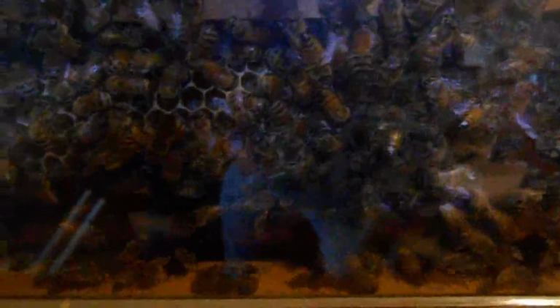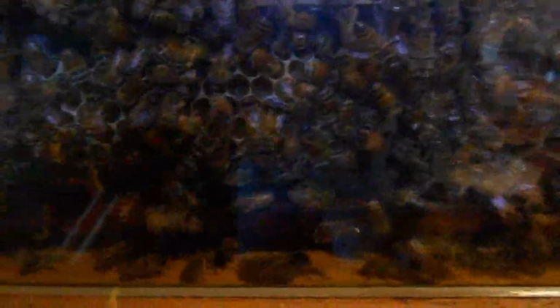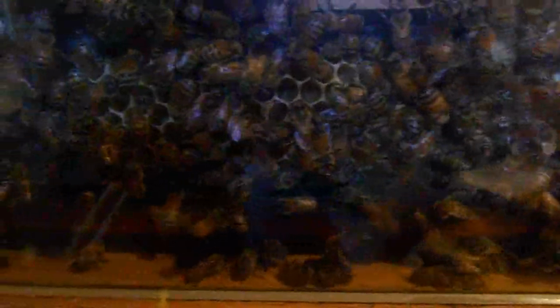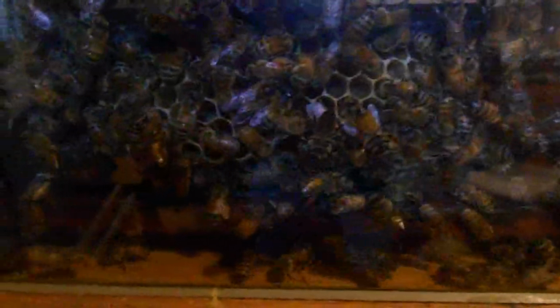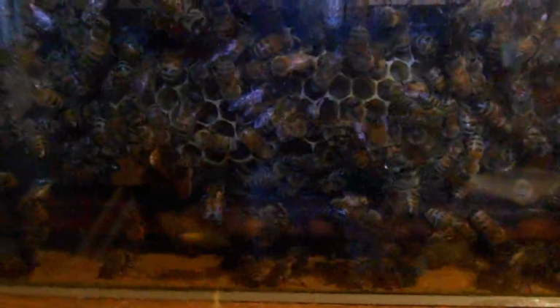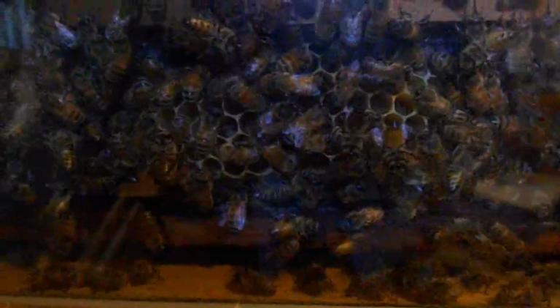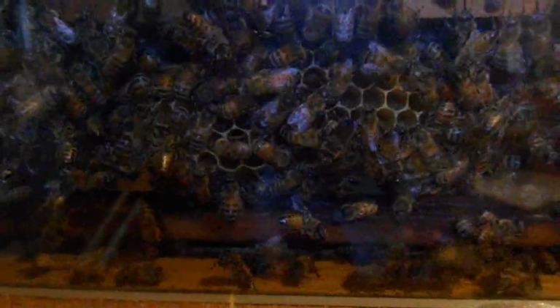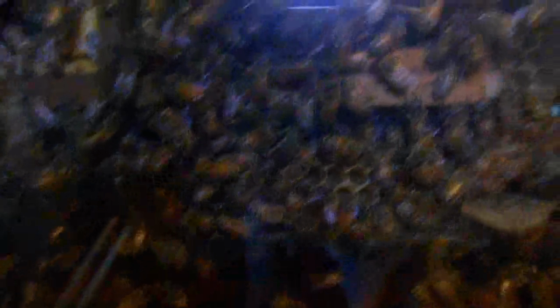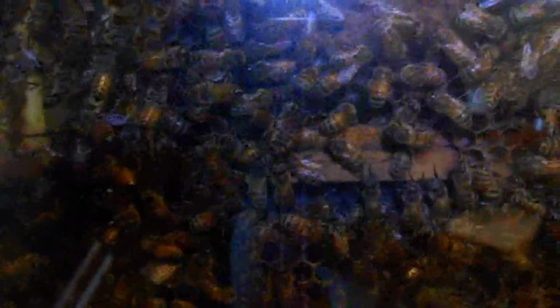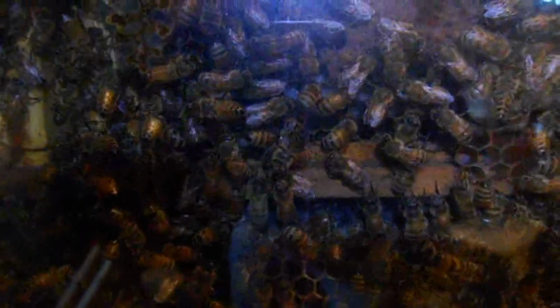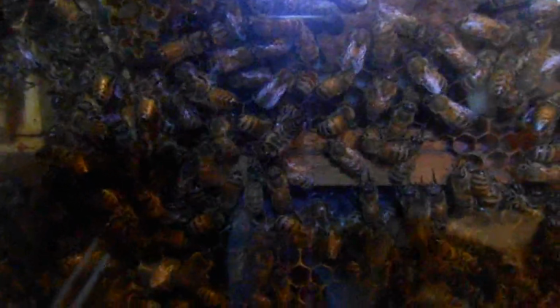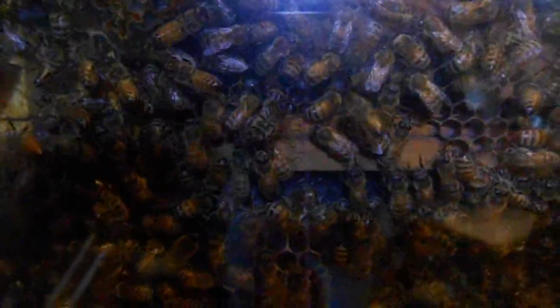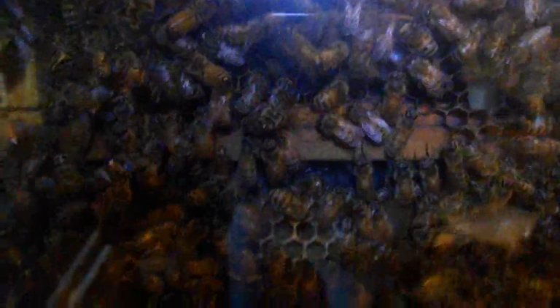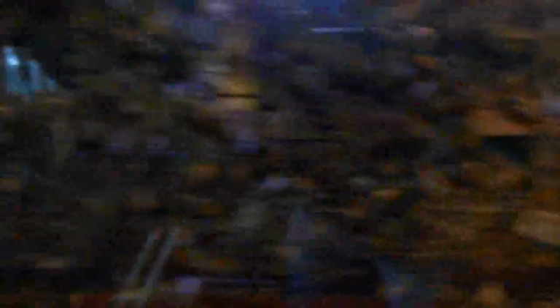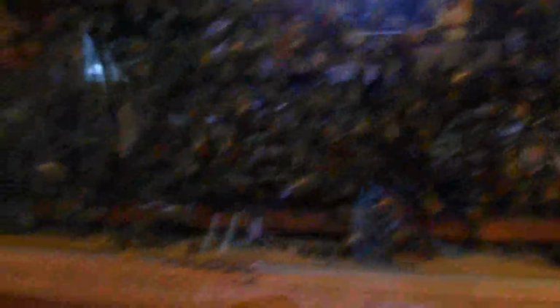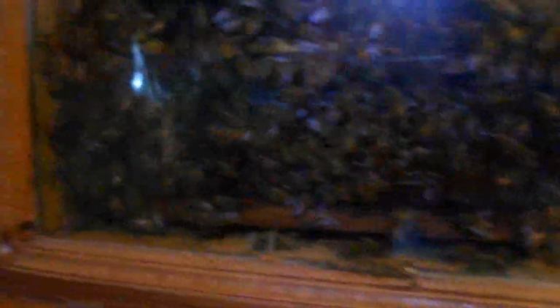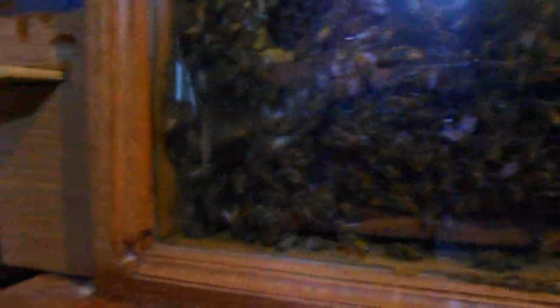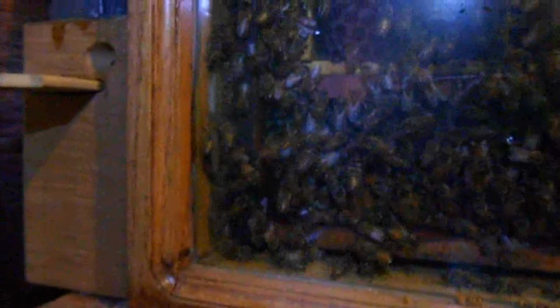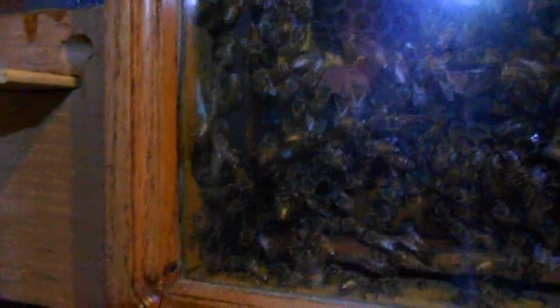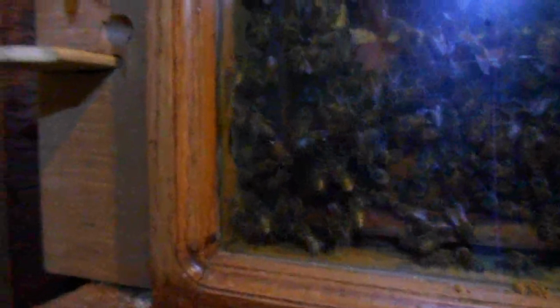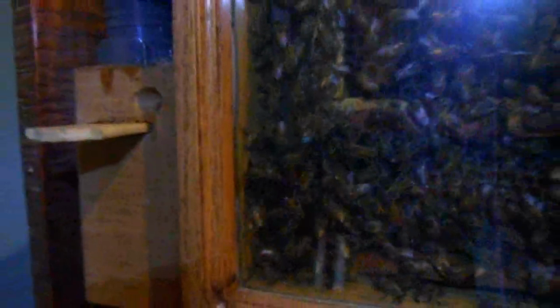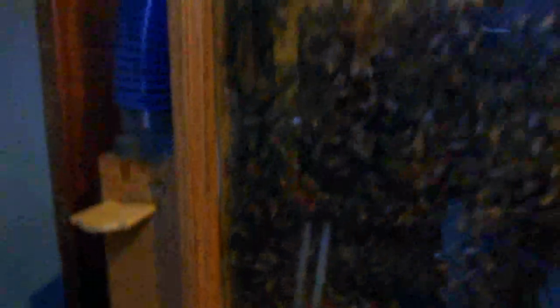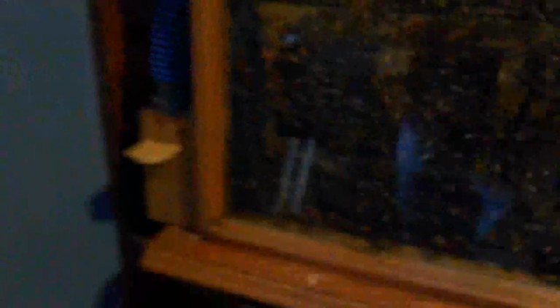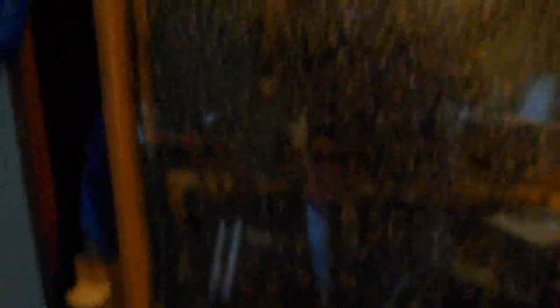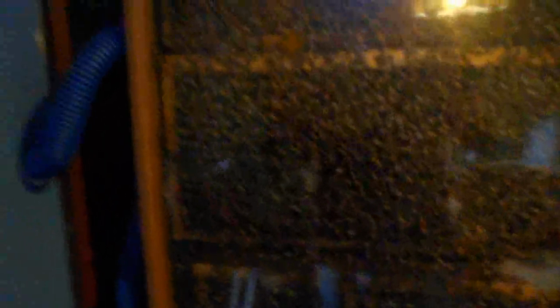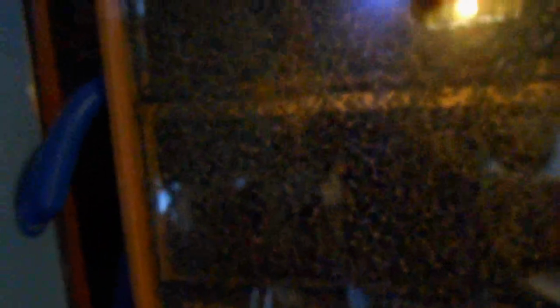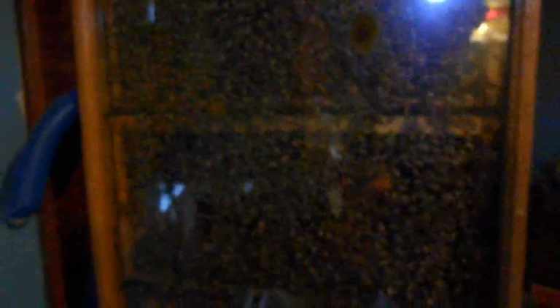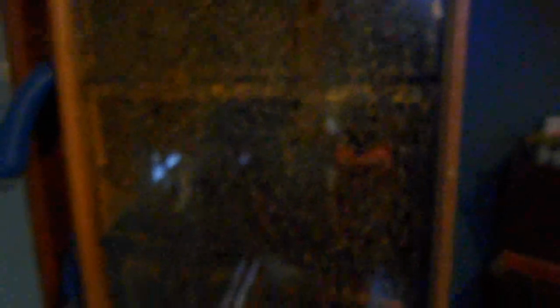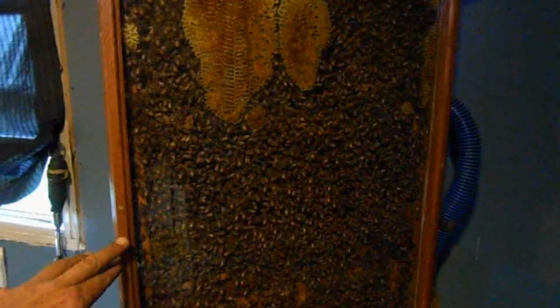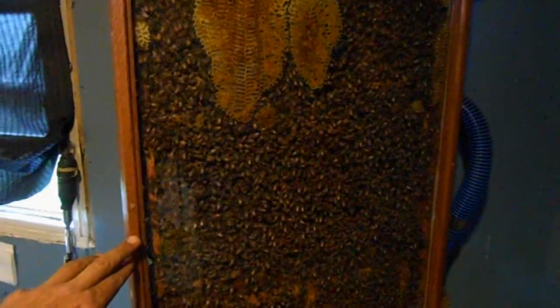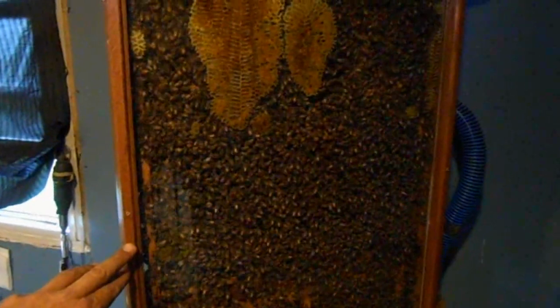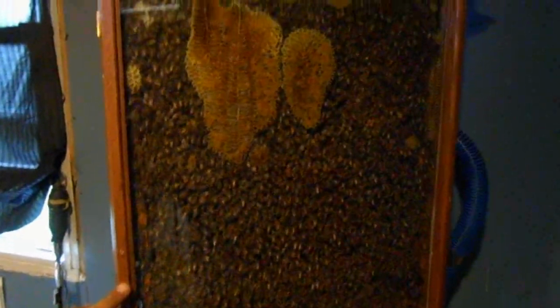Yeah, it definitely looks like drone comb — you can tell by the size of the cells versus the size of the cells right above it. So that's this side. Let's turn it around and take a look at the other side.